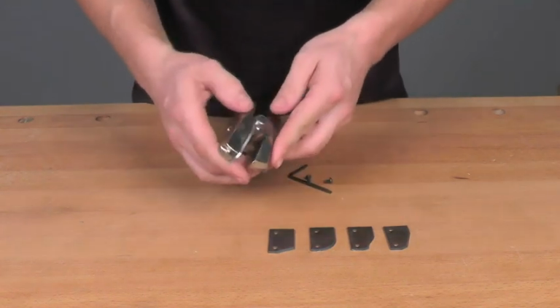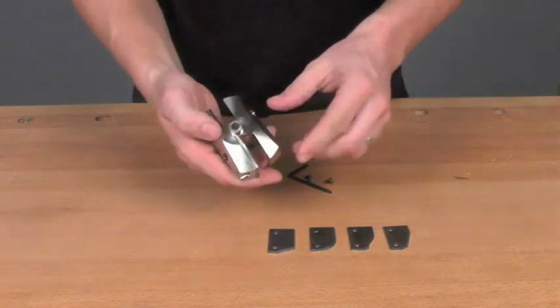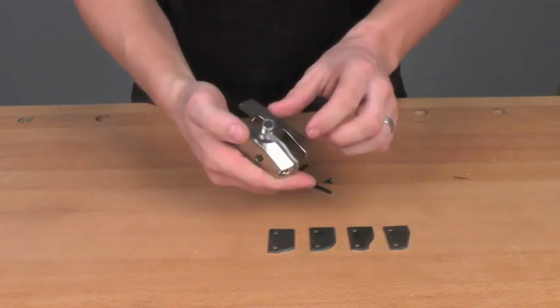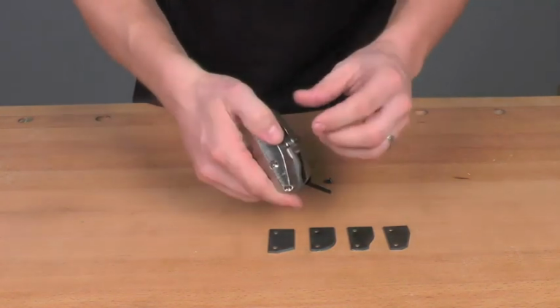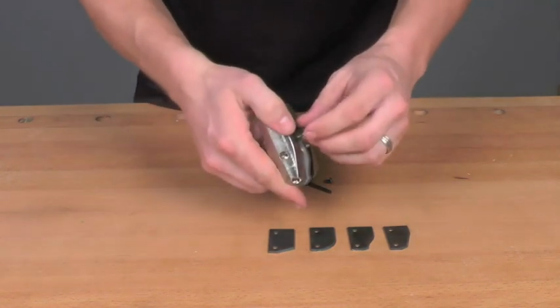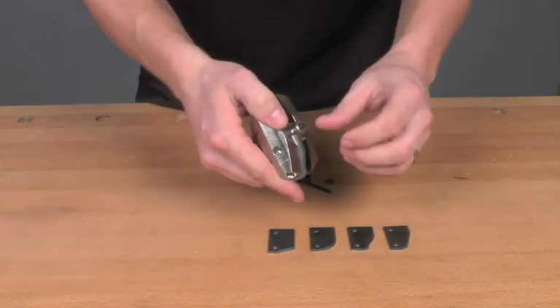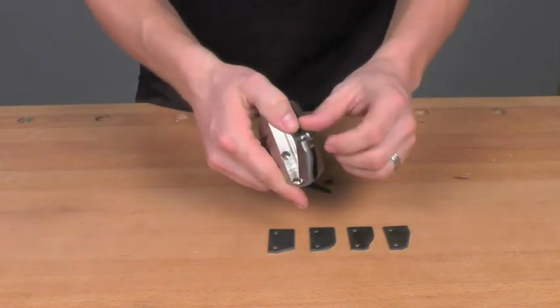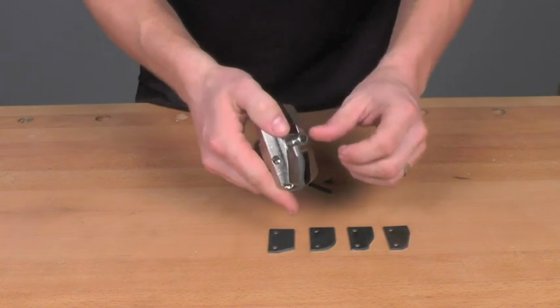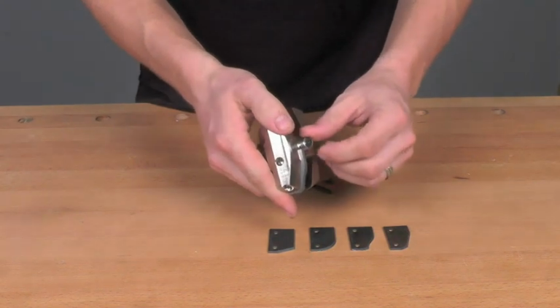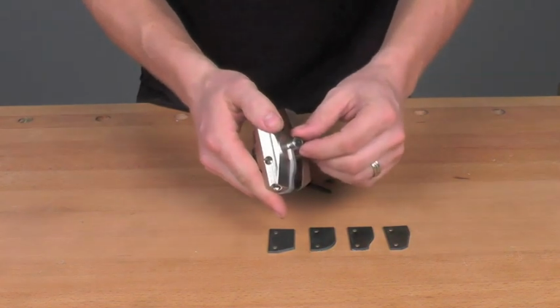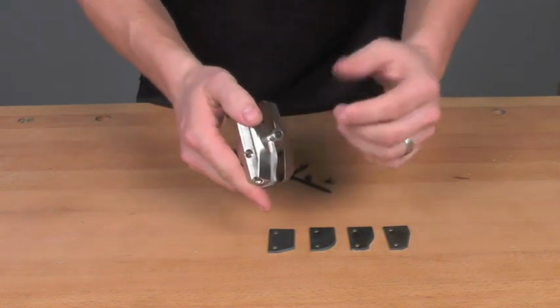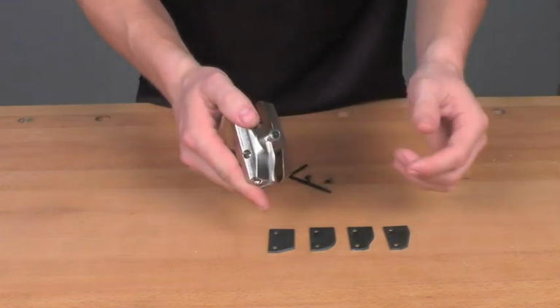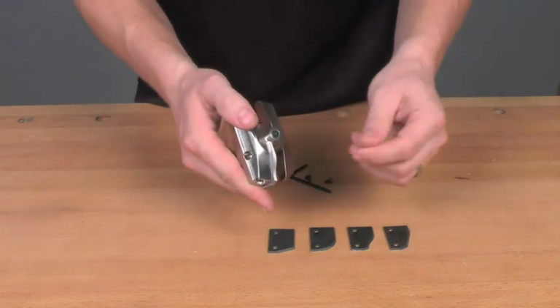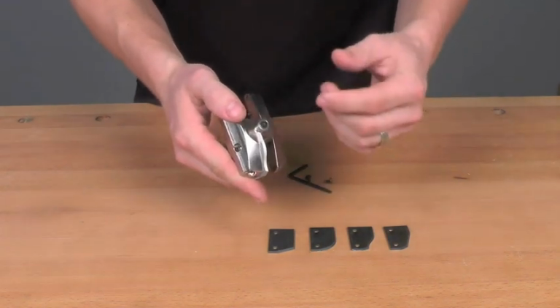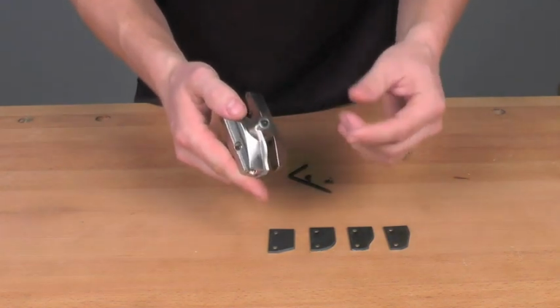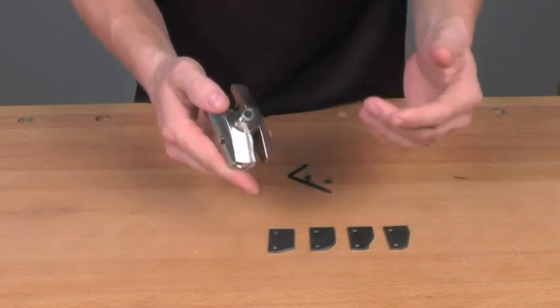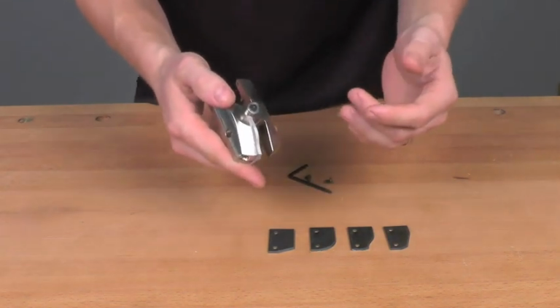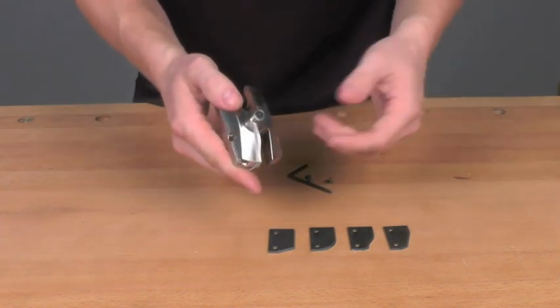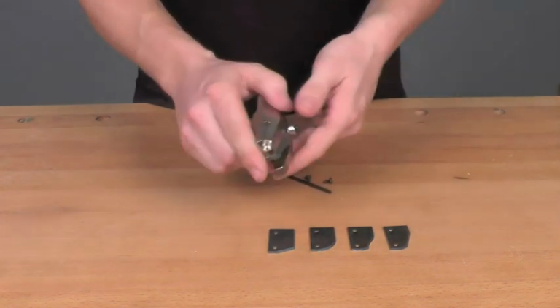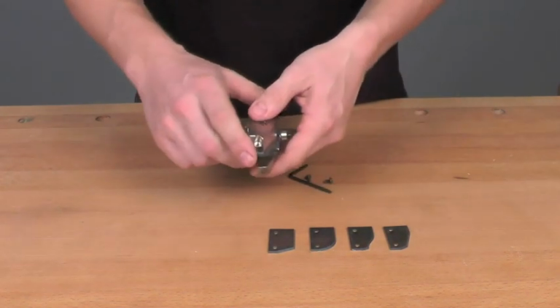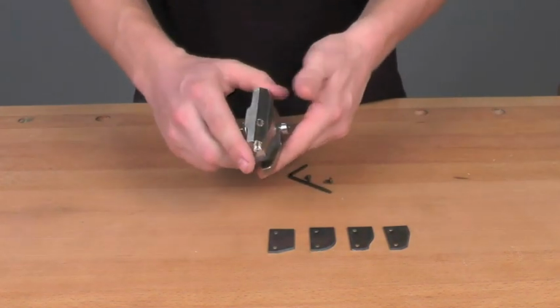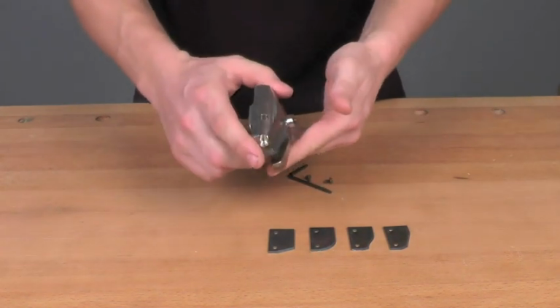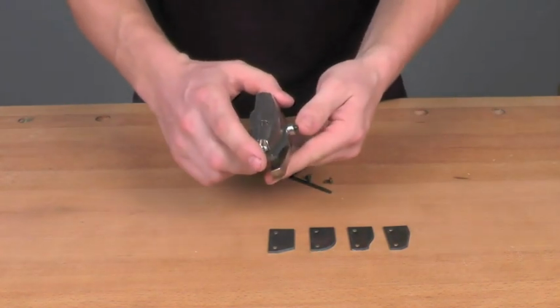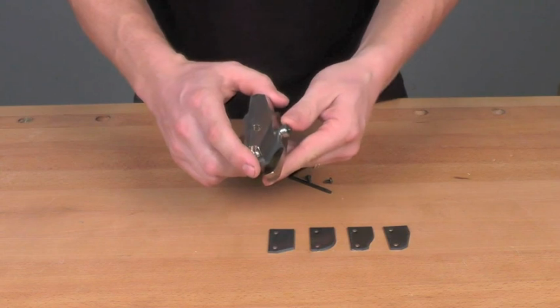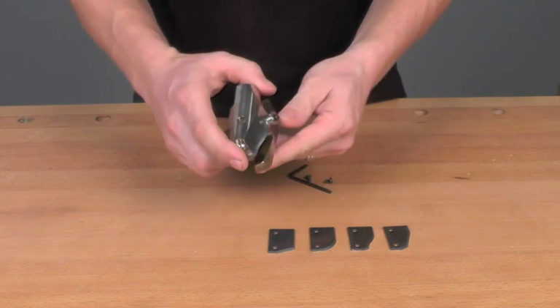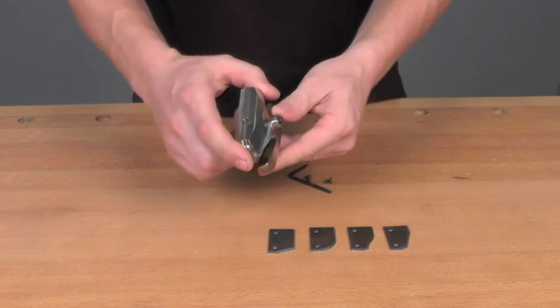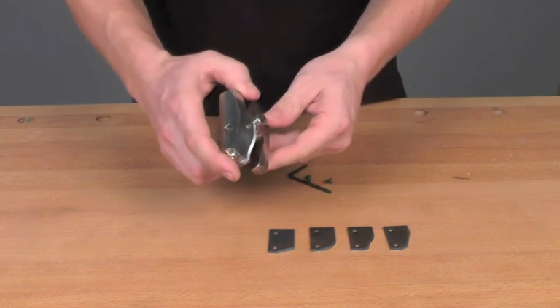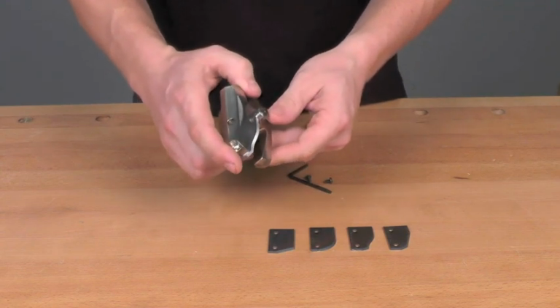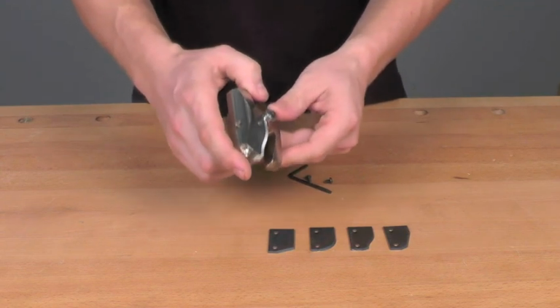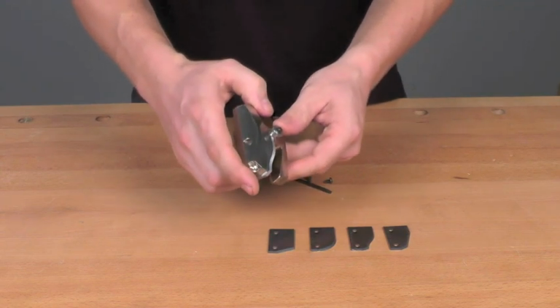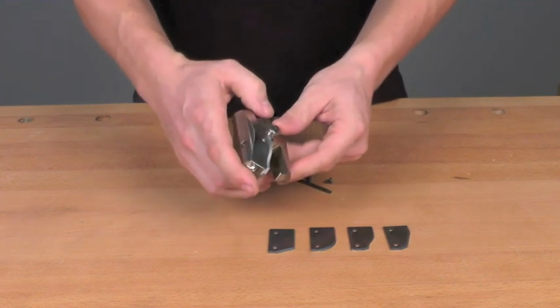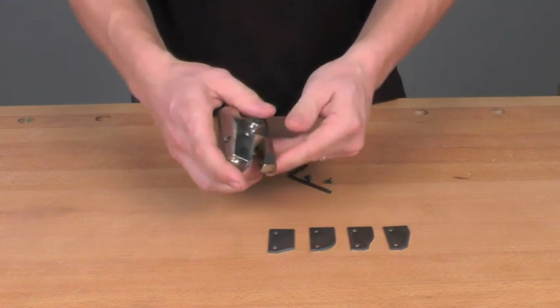The bit also features a bearing for use when setting up your fence or for template following, so you can use this bit to make your arch top panels as well.